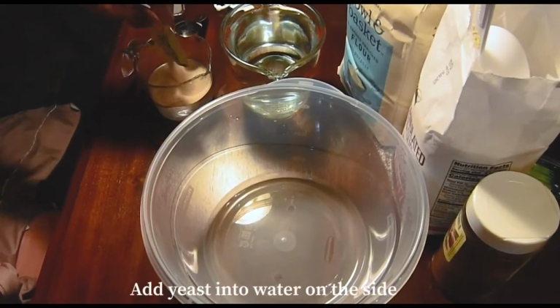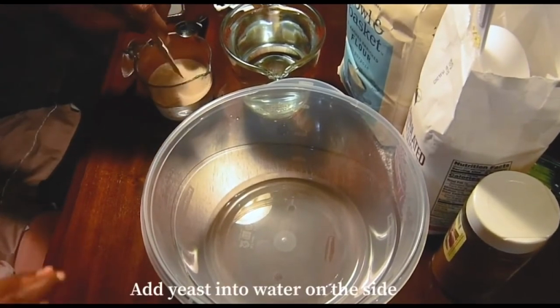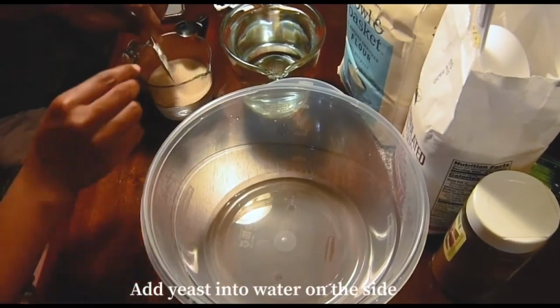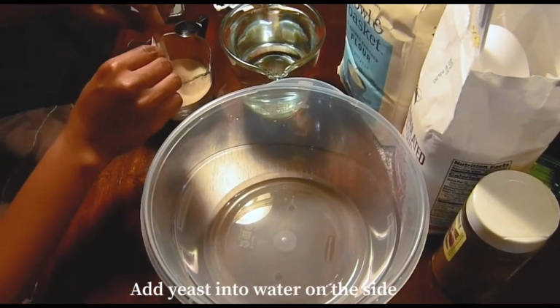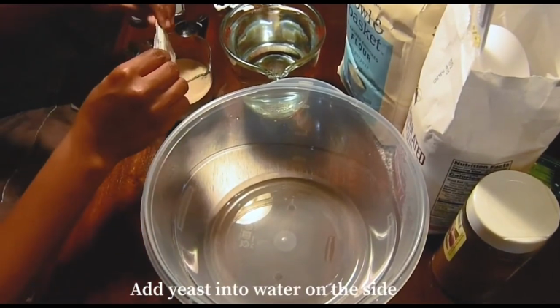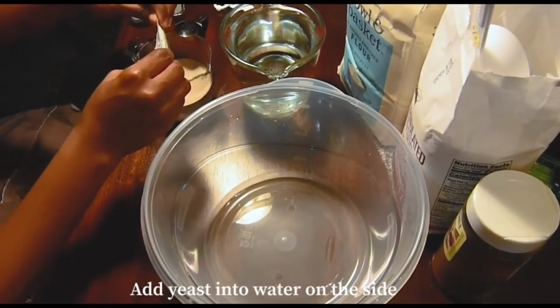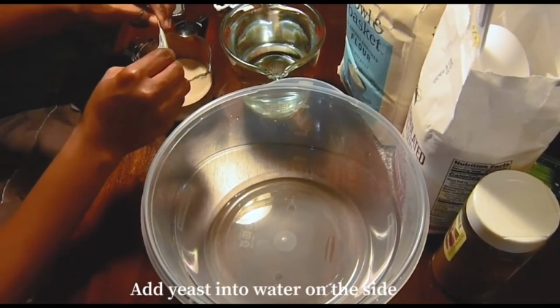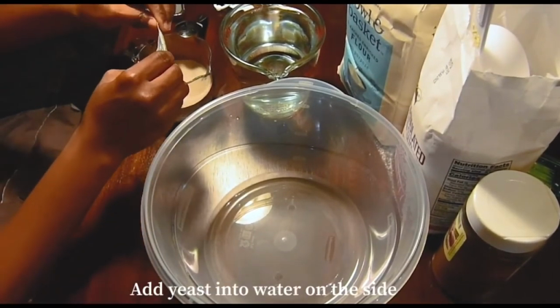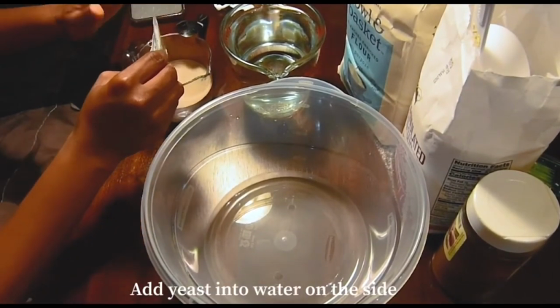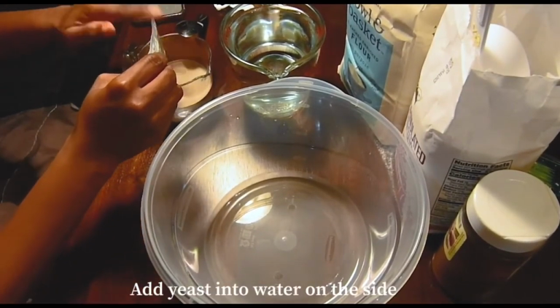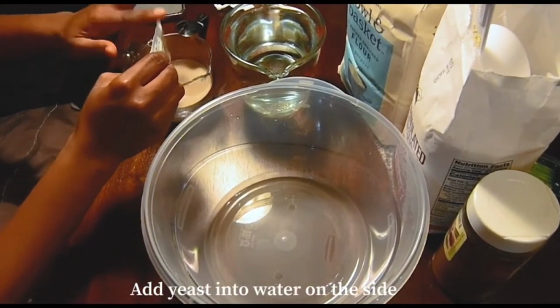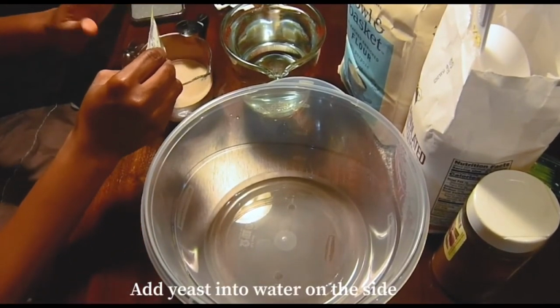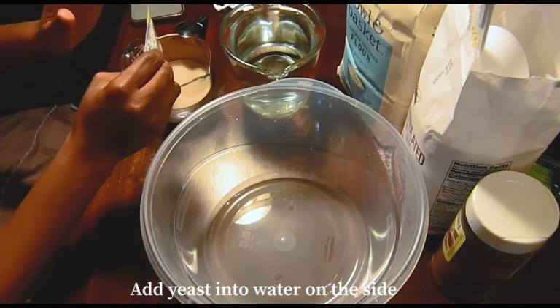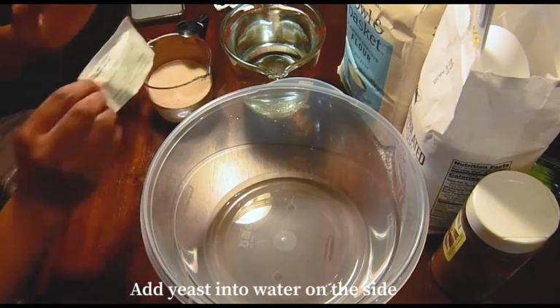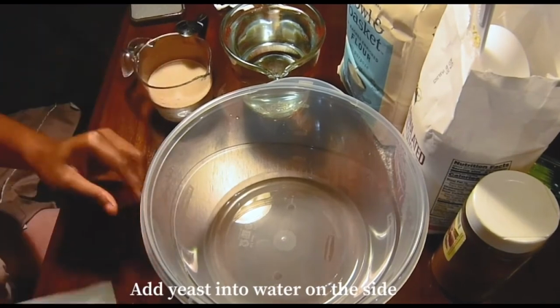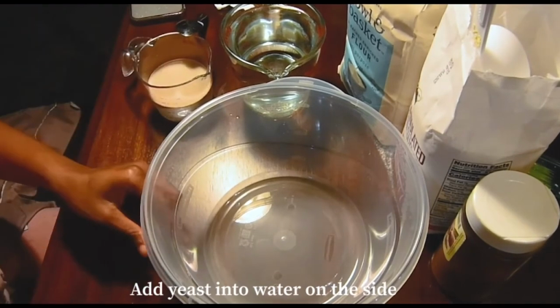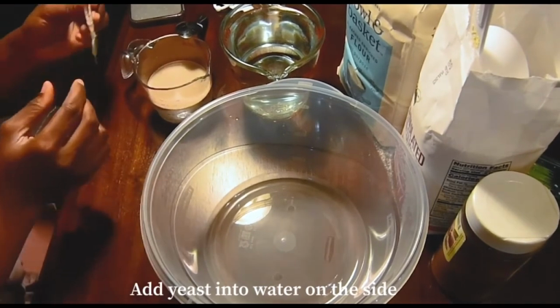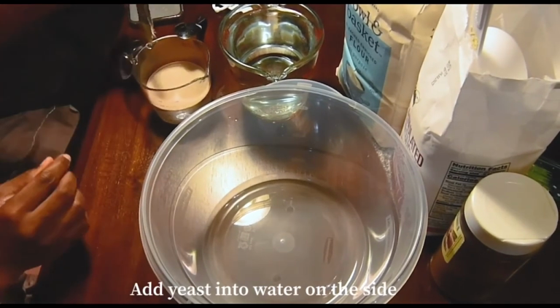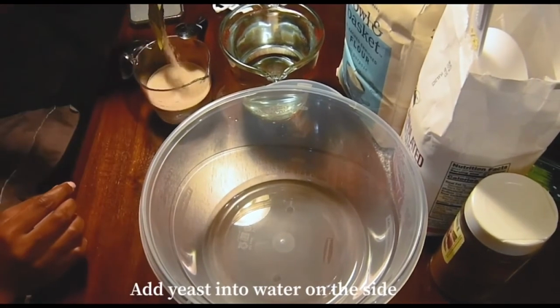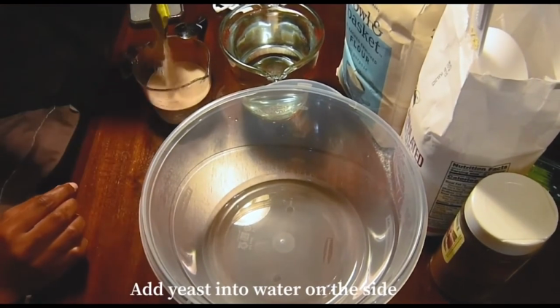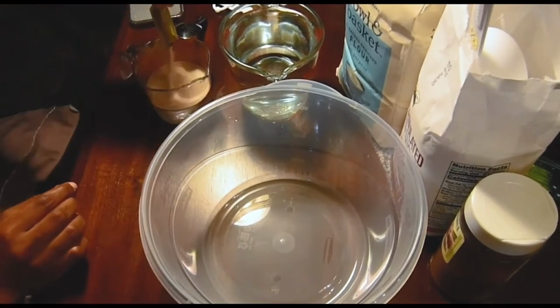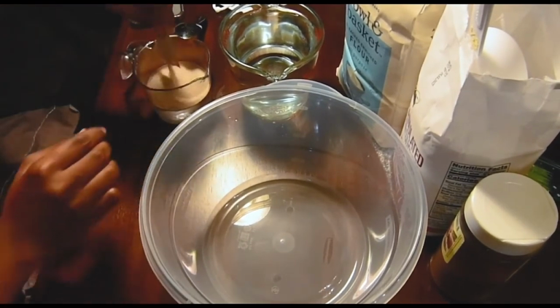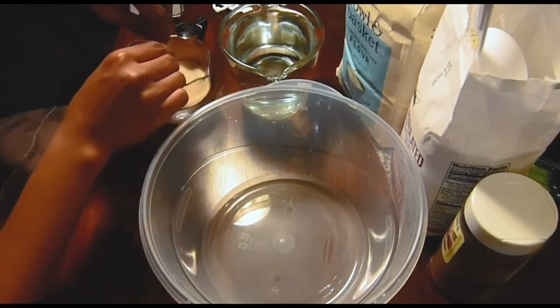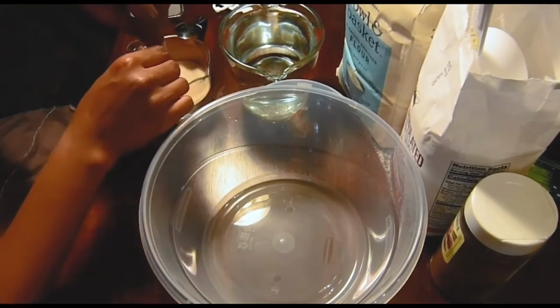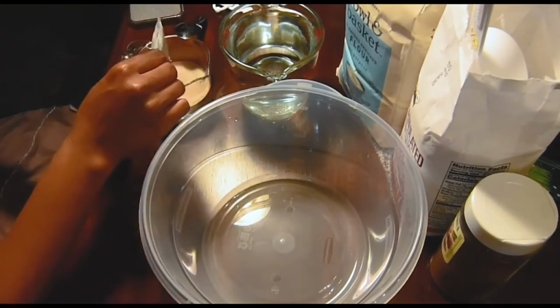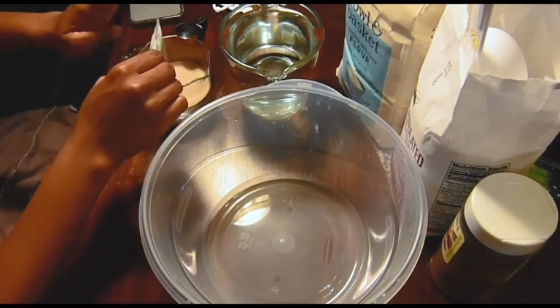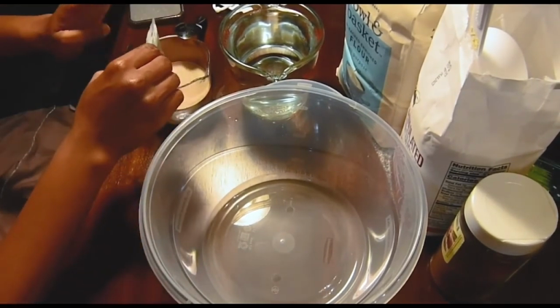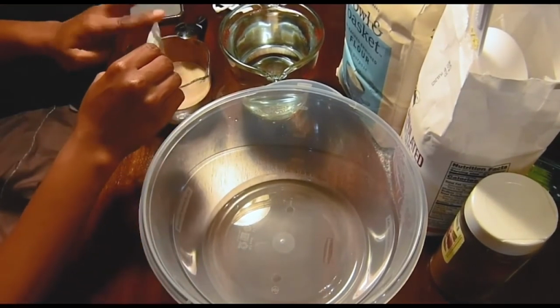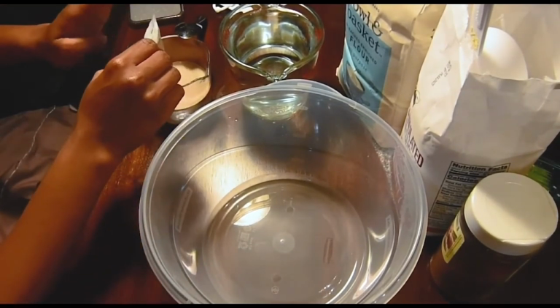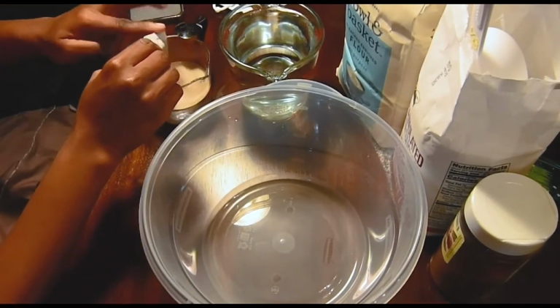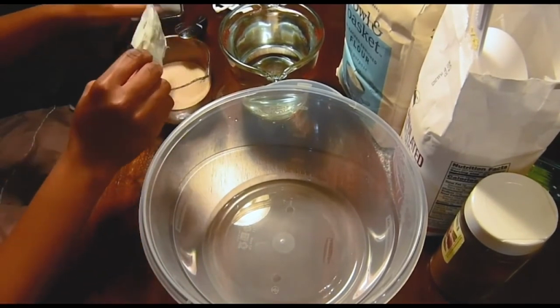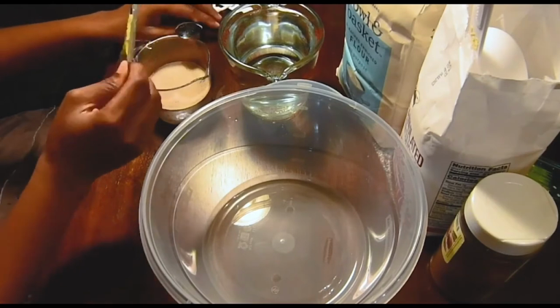You really just want to start off by adding two packets of dry yeast into a half a cup of water on the side, and you just want to mix that in together.